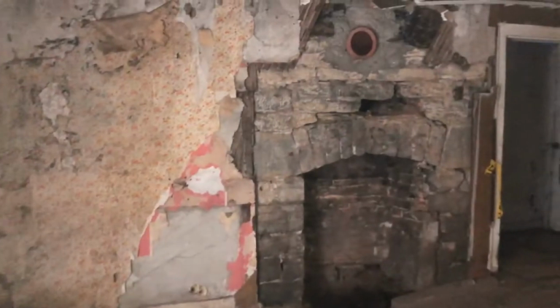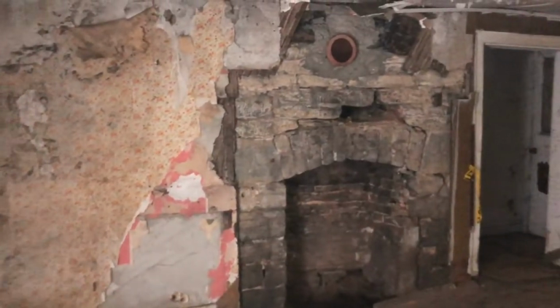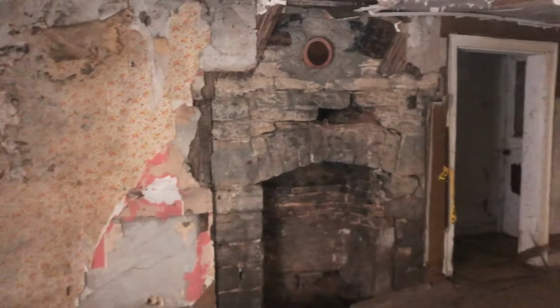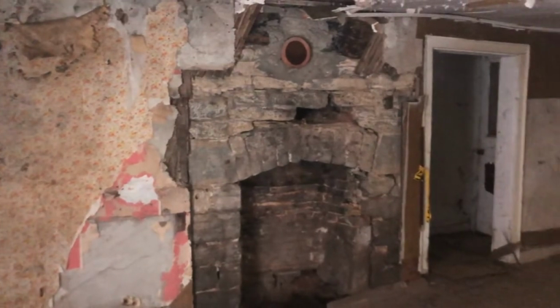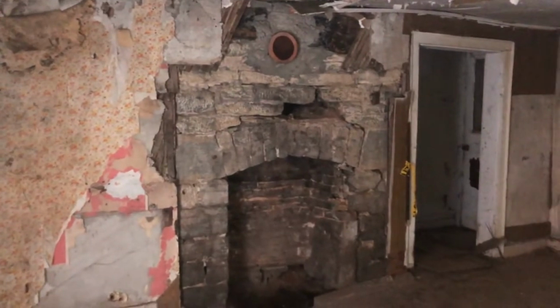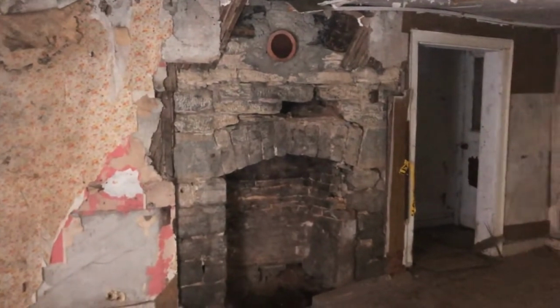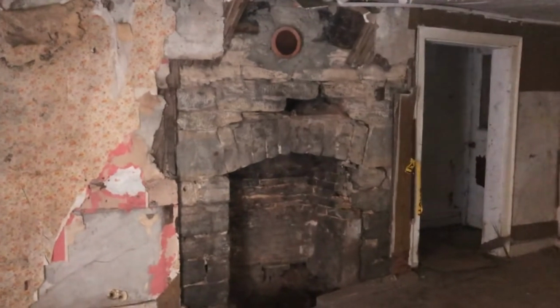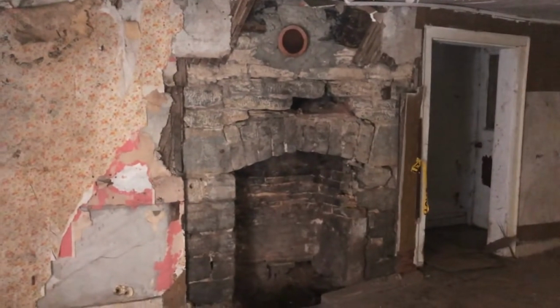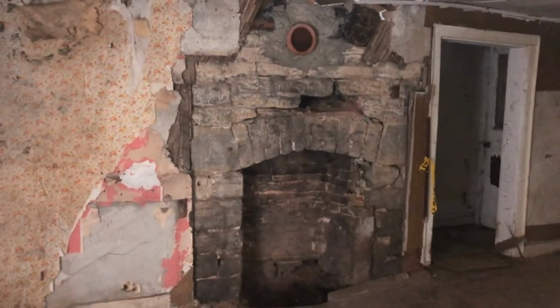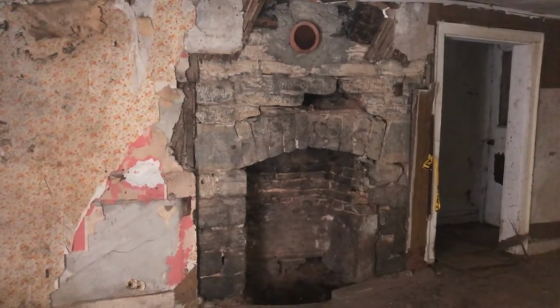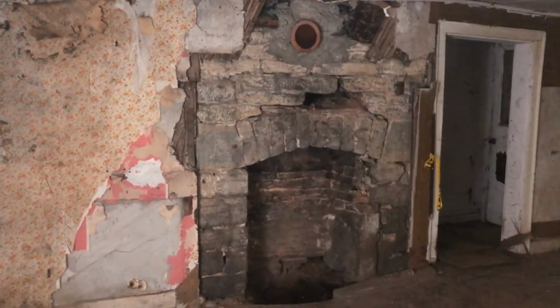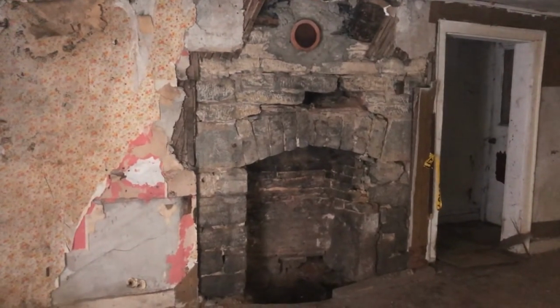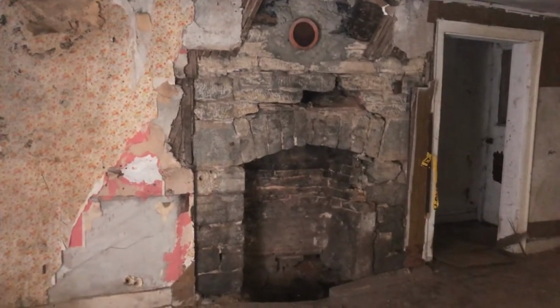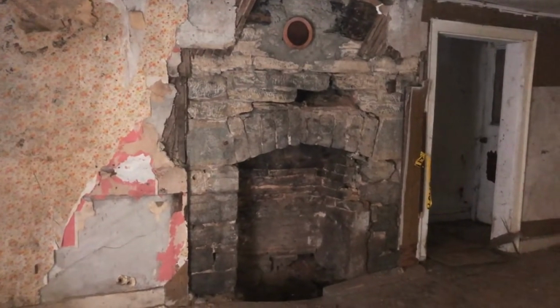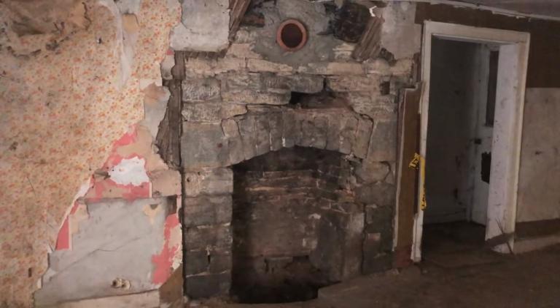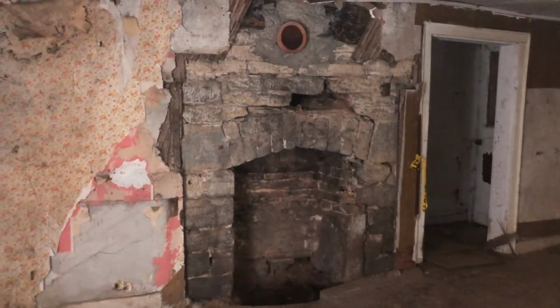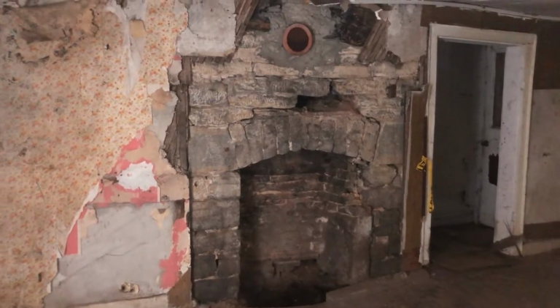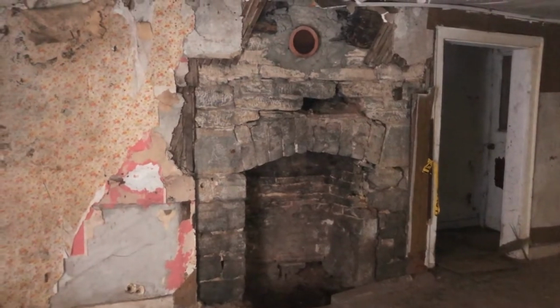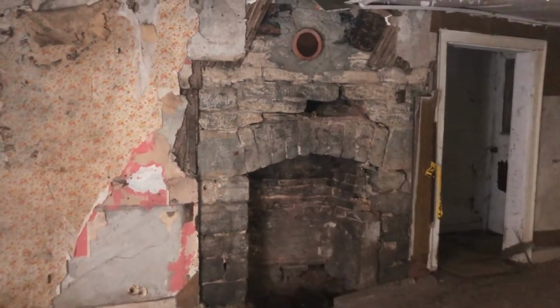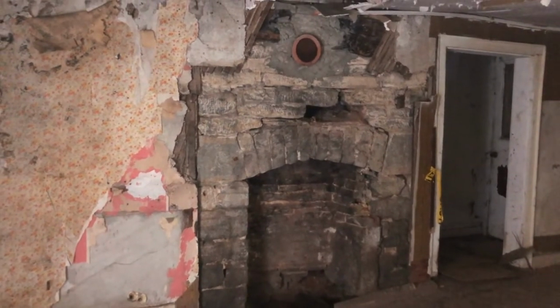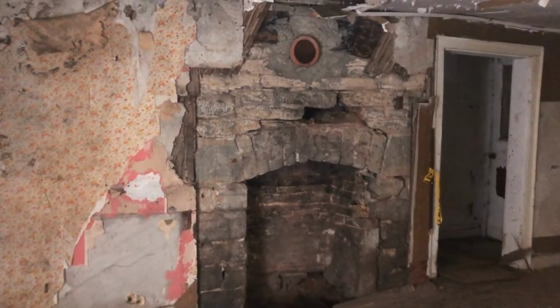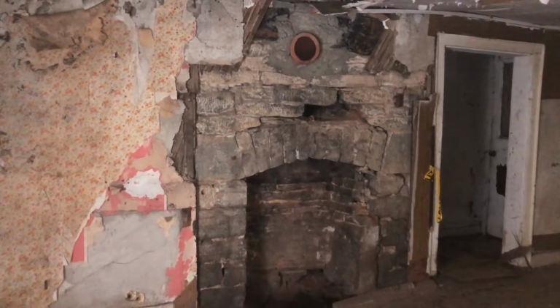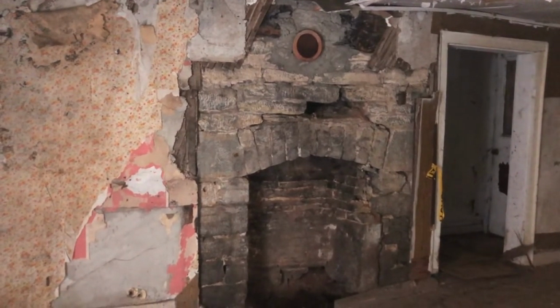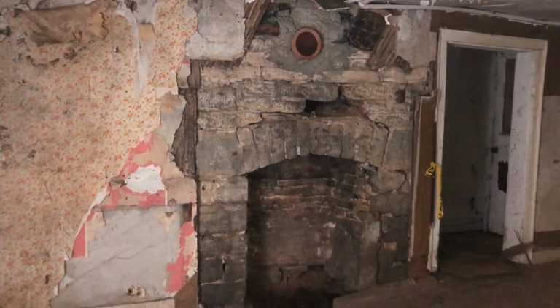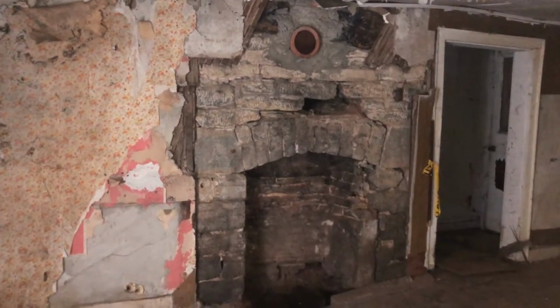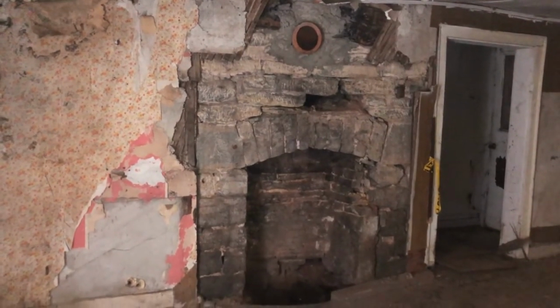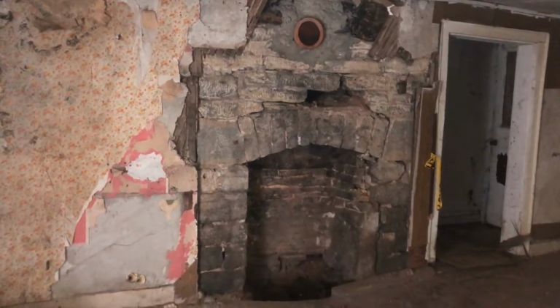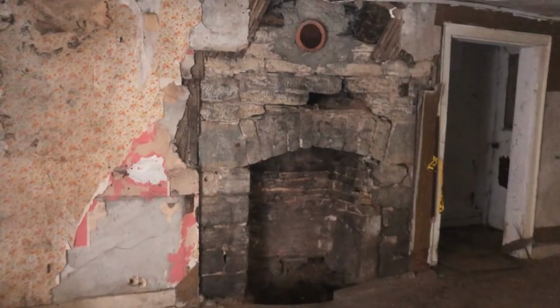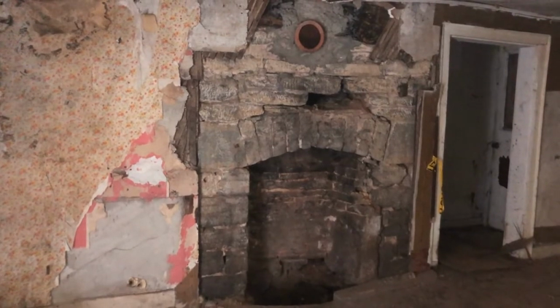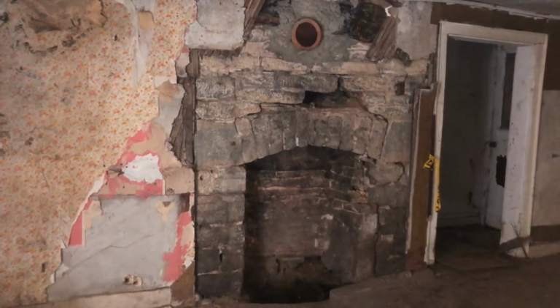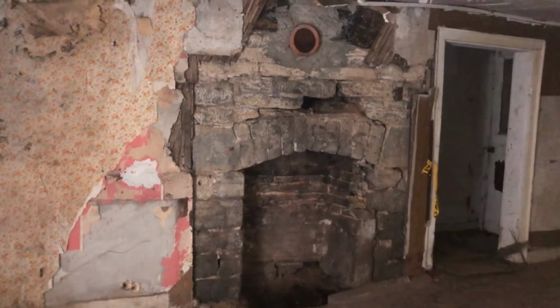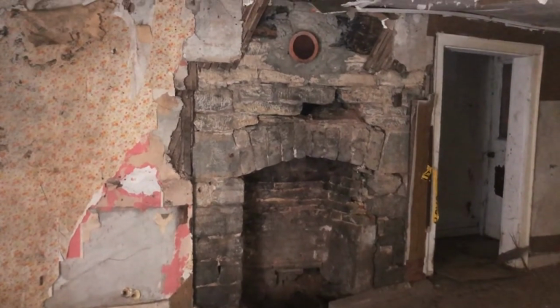This fireplace should be straight through, but they've closed it off. There is a mantle that was over this stone, which we have stored — we salvaged it and we want to put it back on.